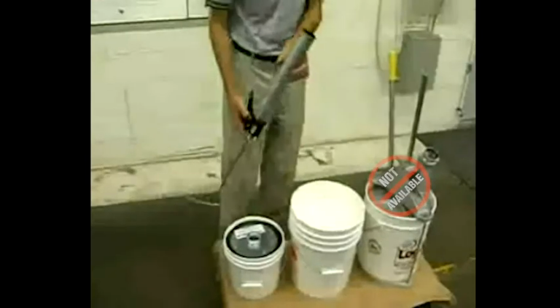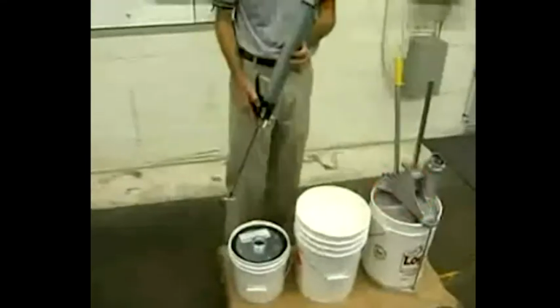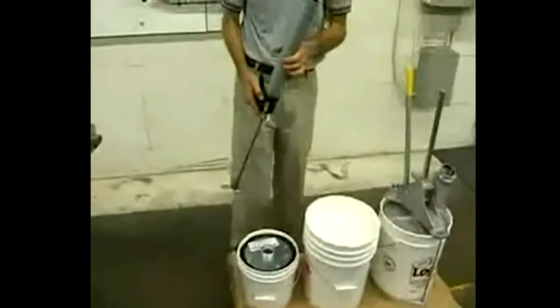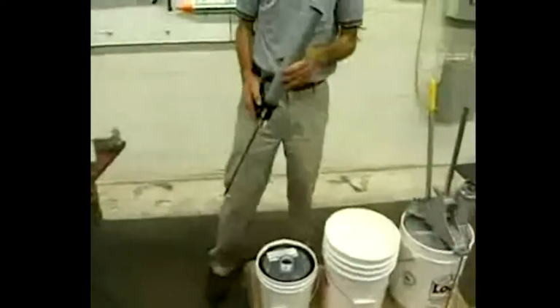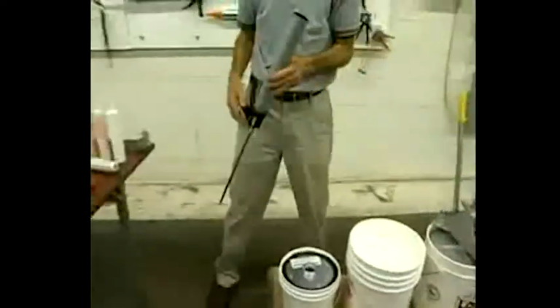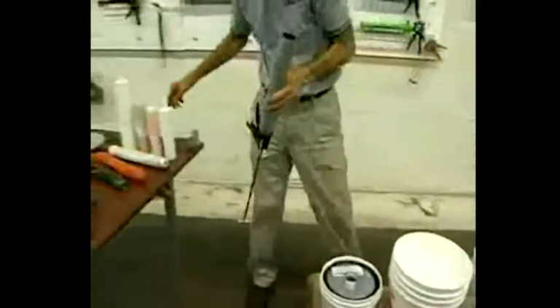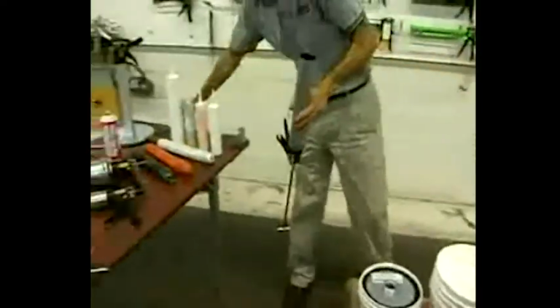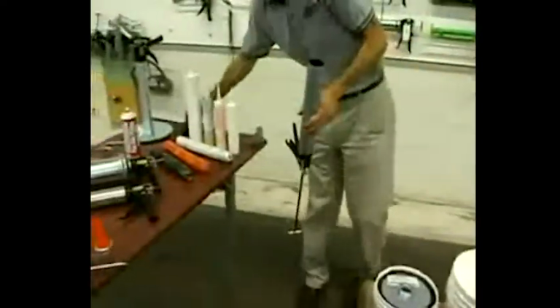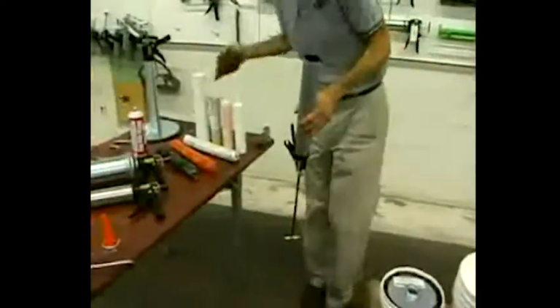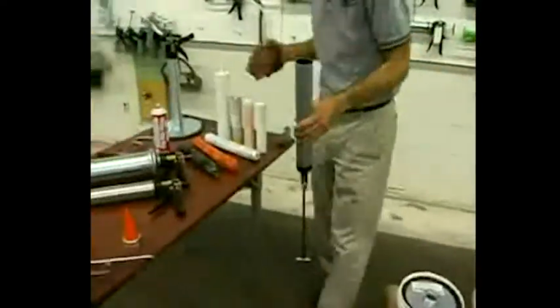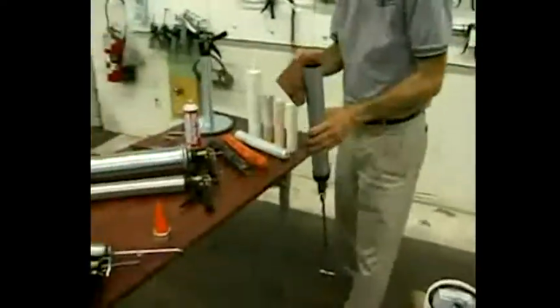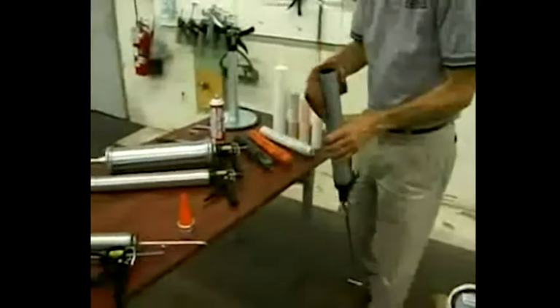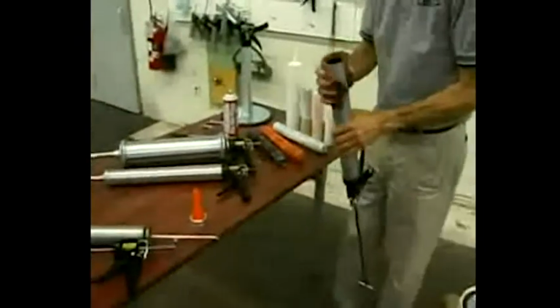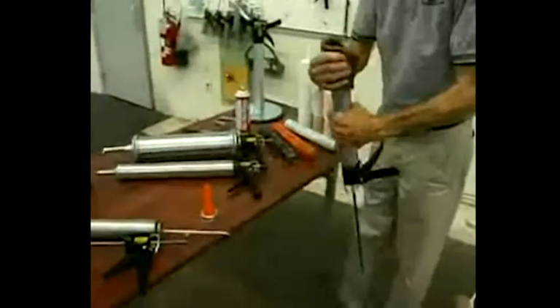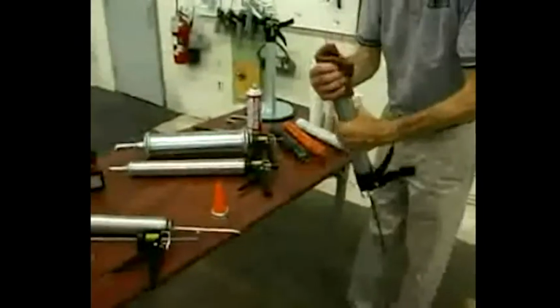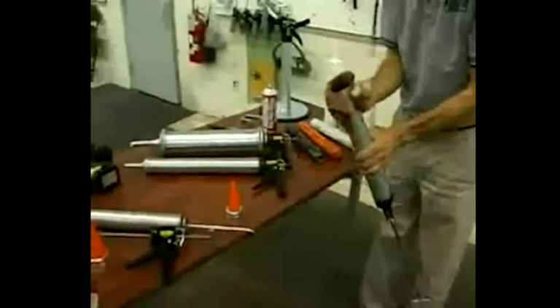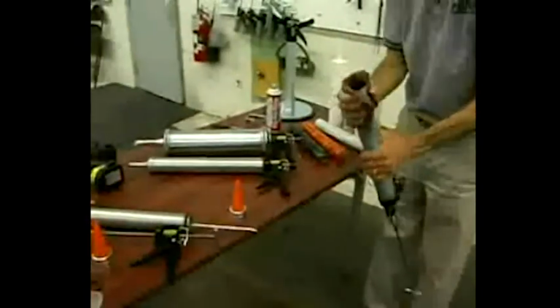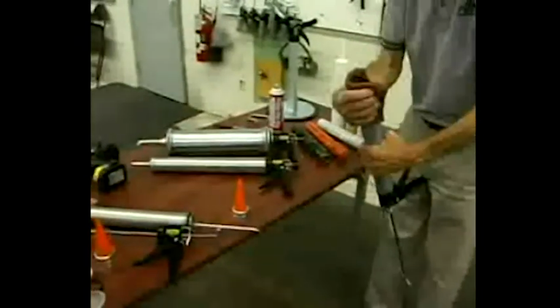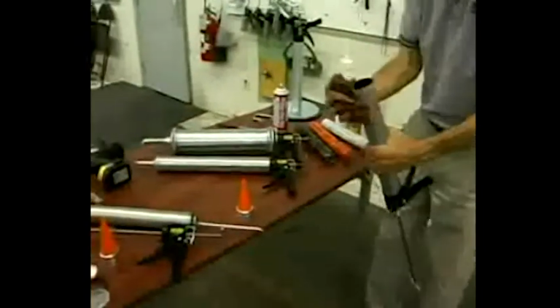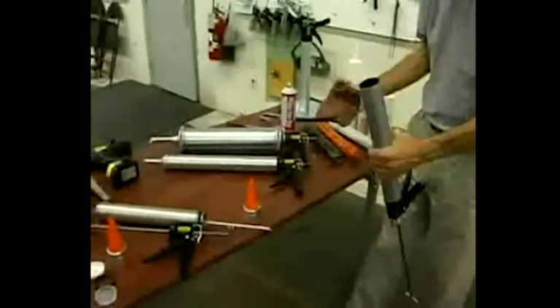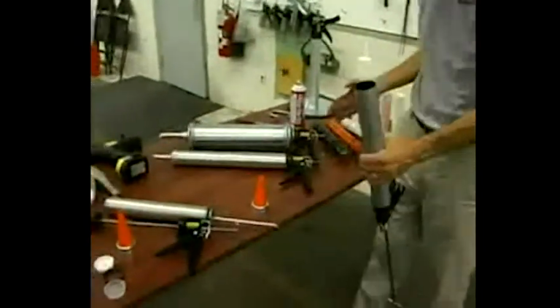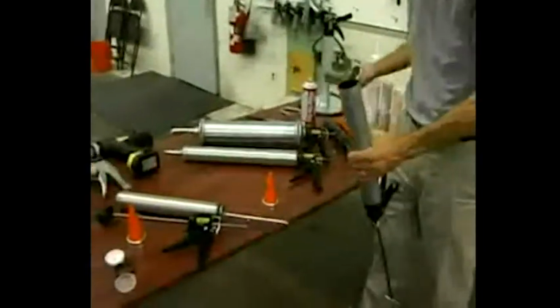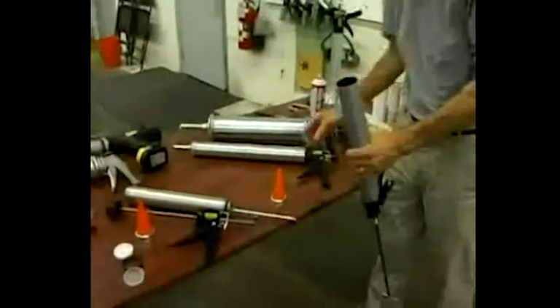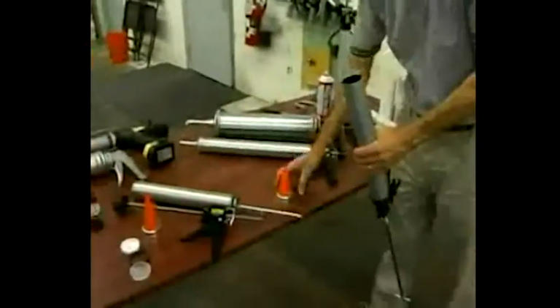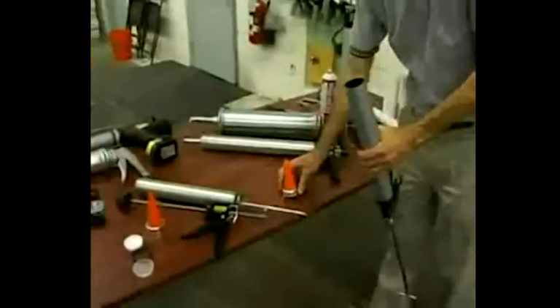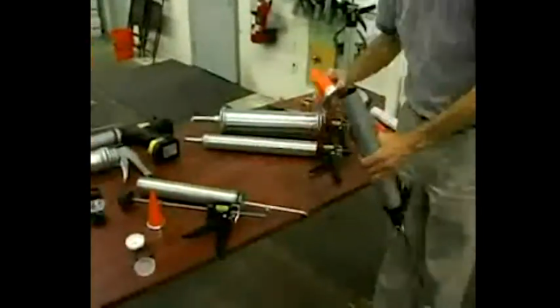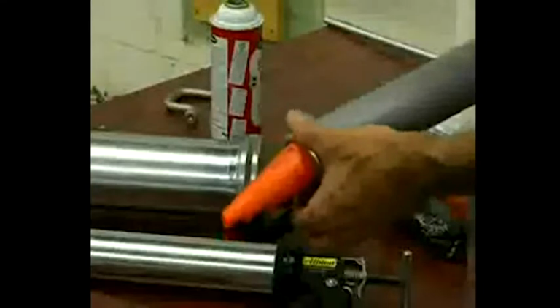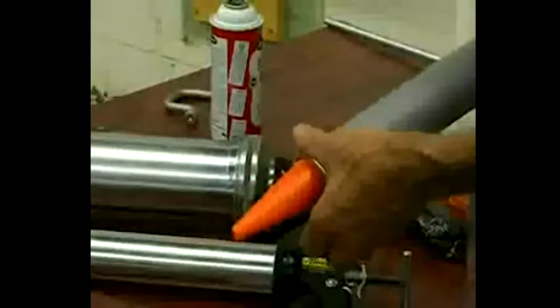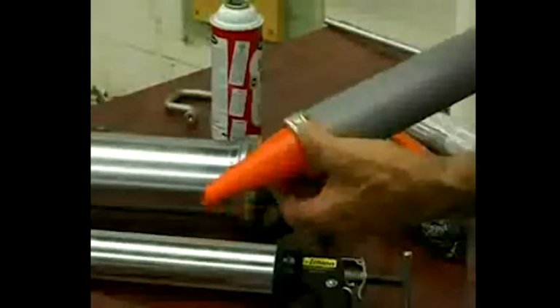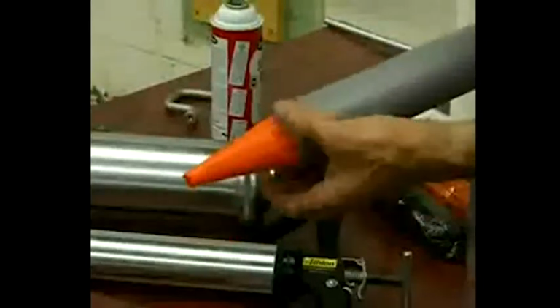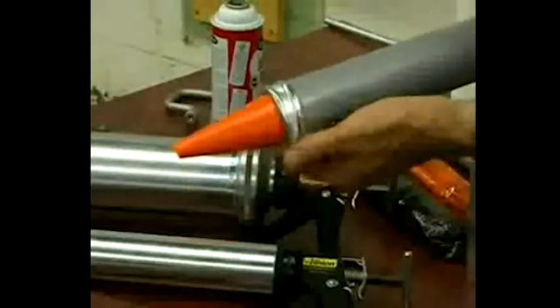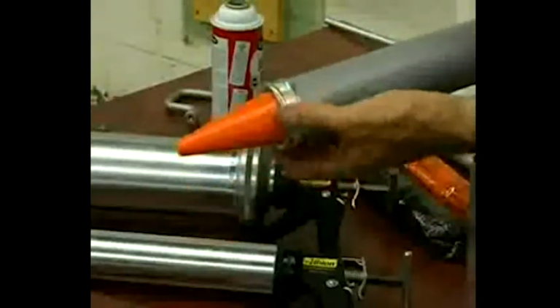Clean the barrel first with a spatula or bucket scraper, then wipe the threads clean with a rag. Invert the gun and tap the sides to burp out any air pockets. Replace the cap and you're ready to caulk.